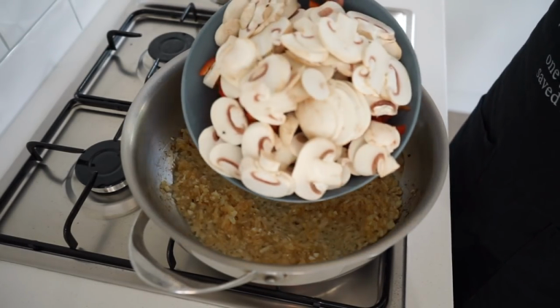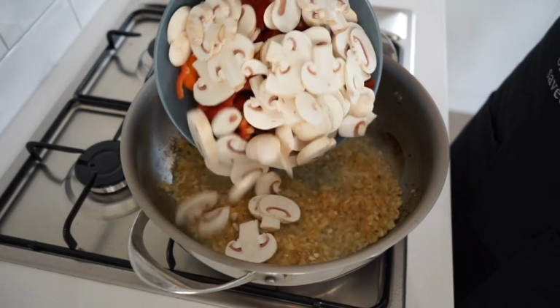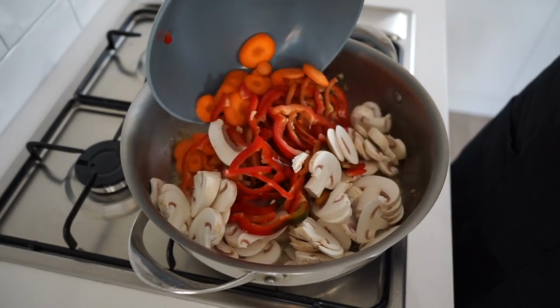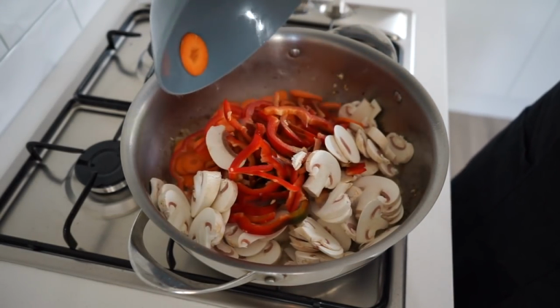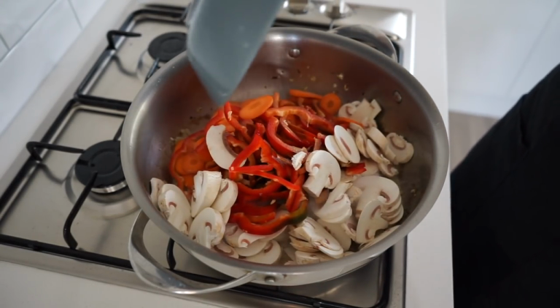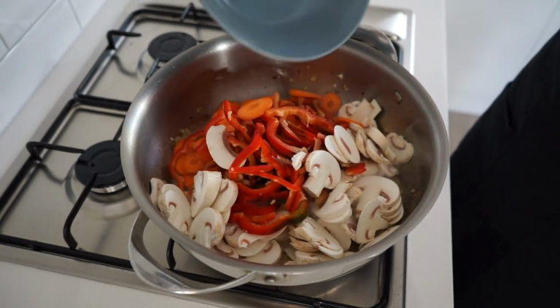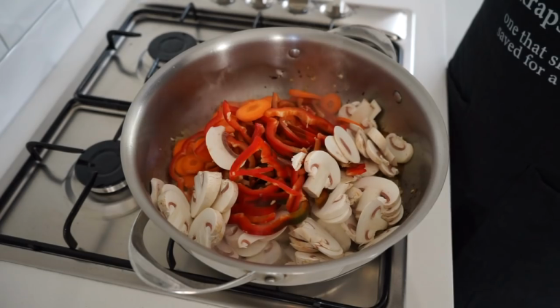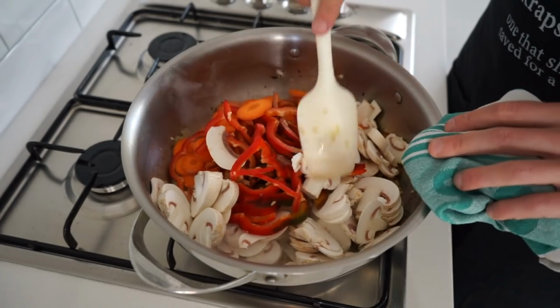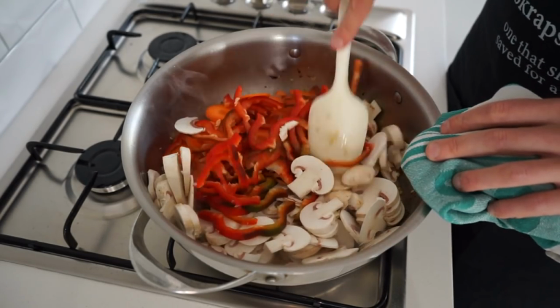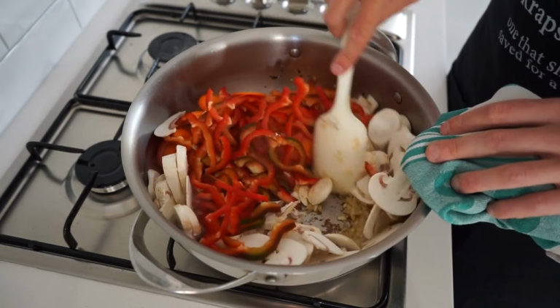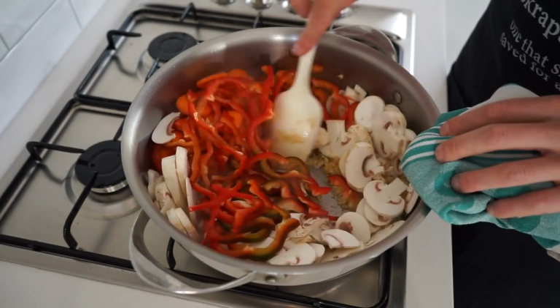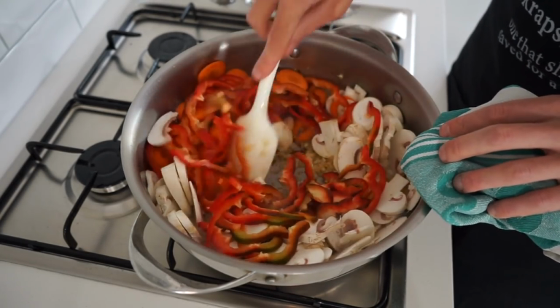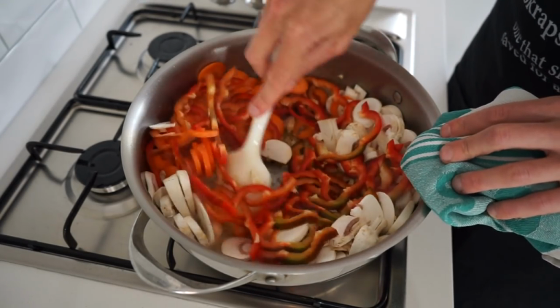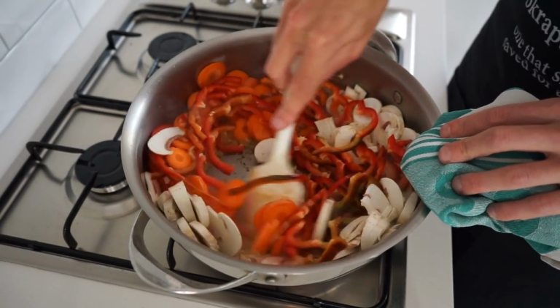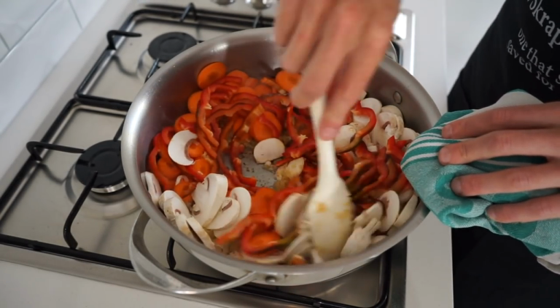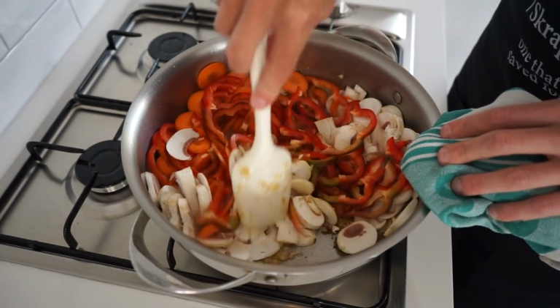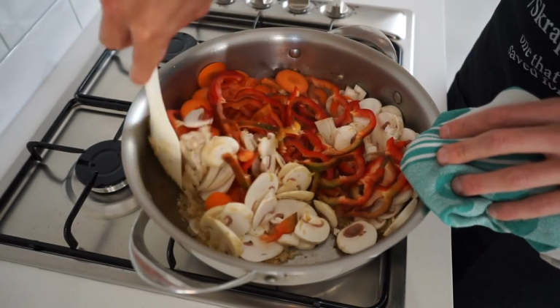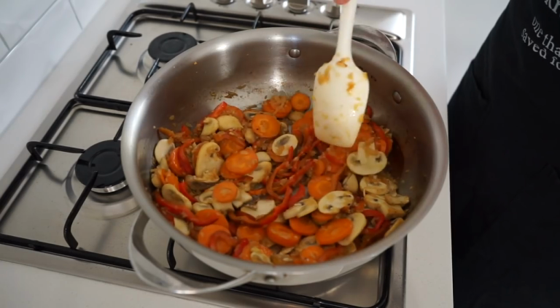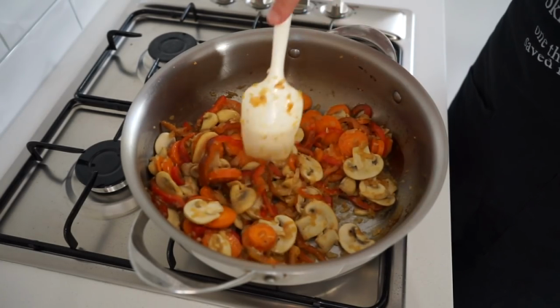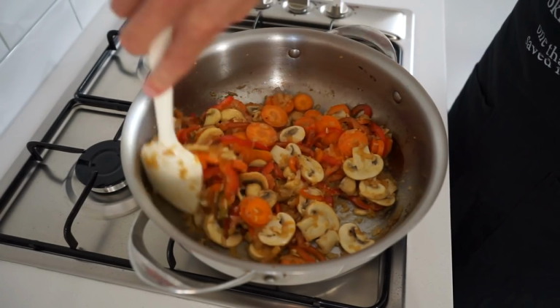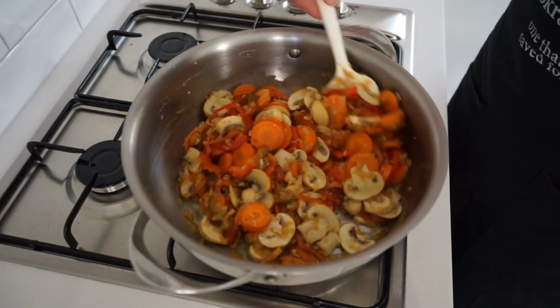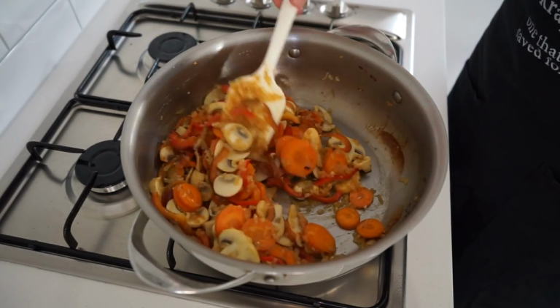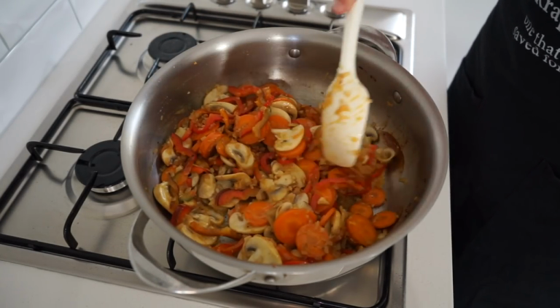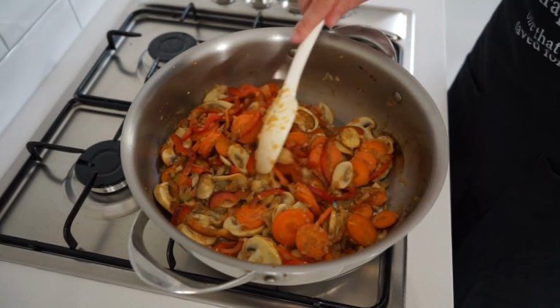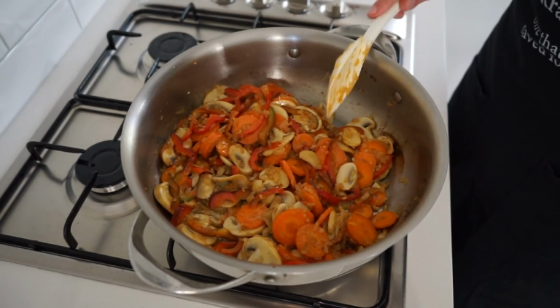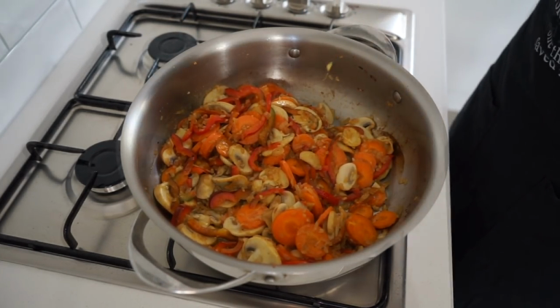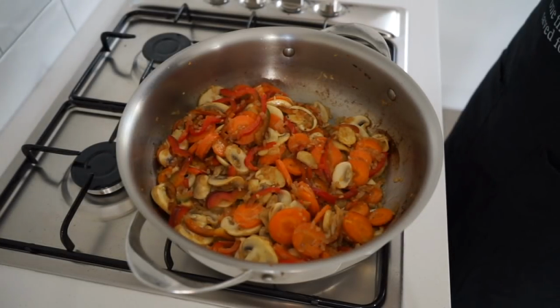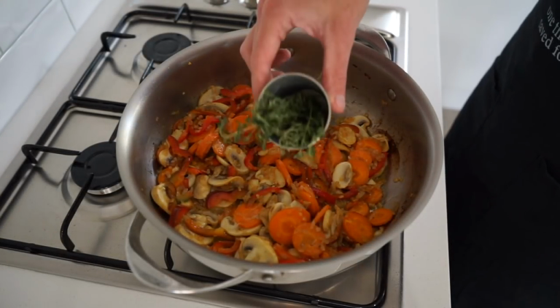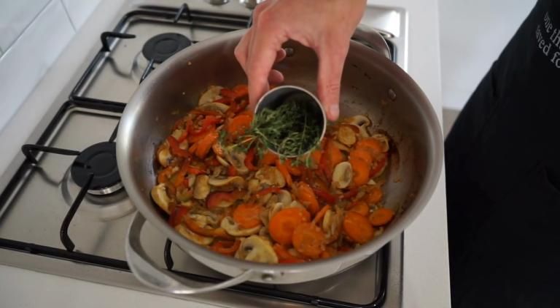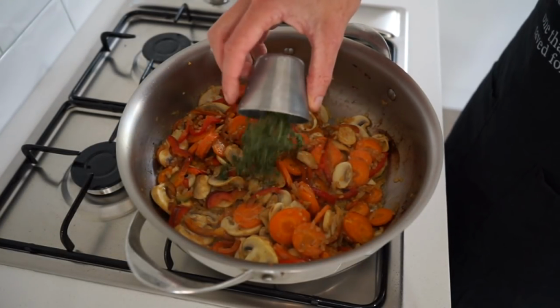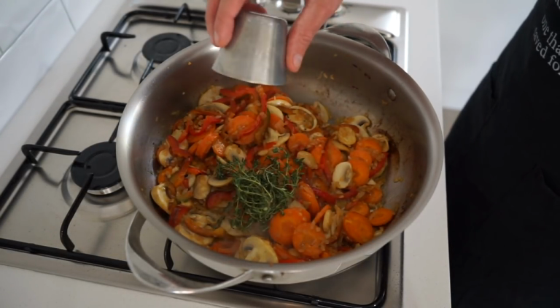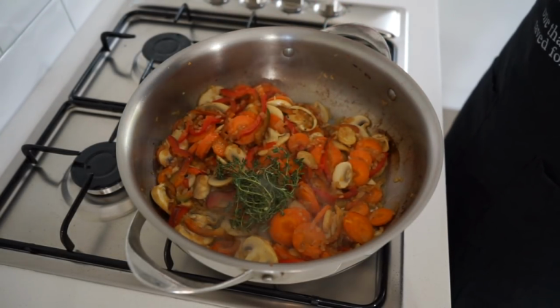Next to go in is the sliced bell pepper or capsicum, the sliced carrots, and the thinly sliced or quartered mushrooms. Give this a big mix and sauté for six minutes, moving it regularly, which will allow the vegetables to soften and start releasing their moisture and flavor.